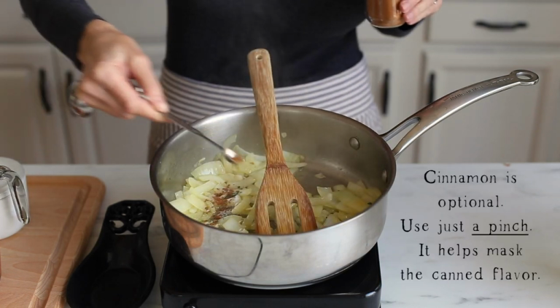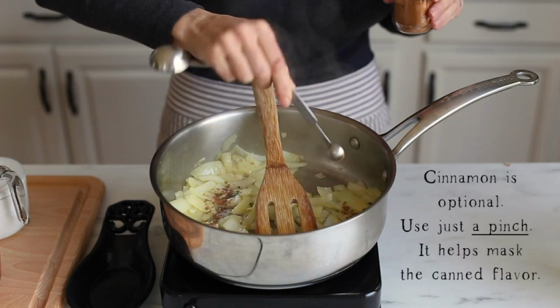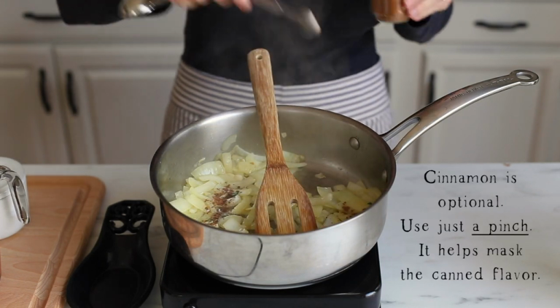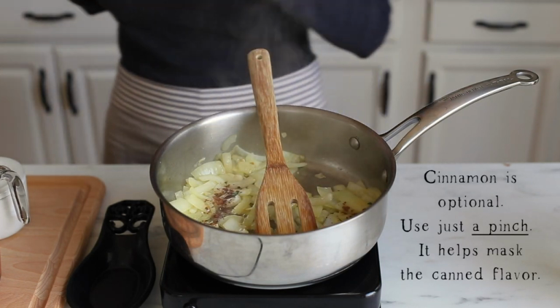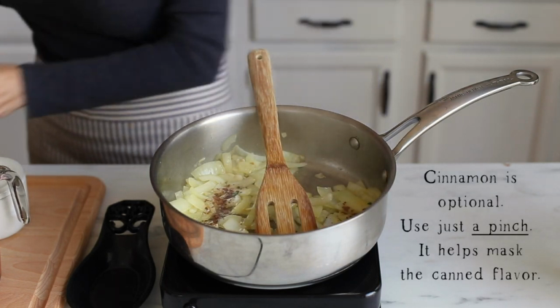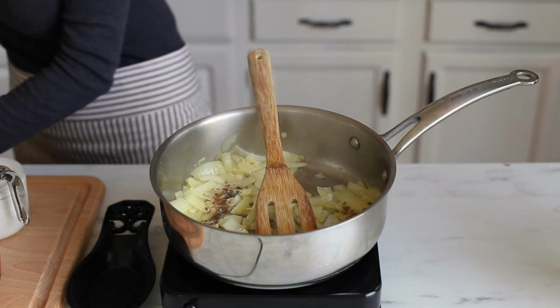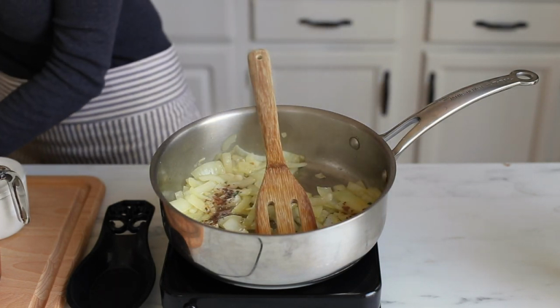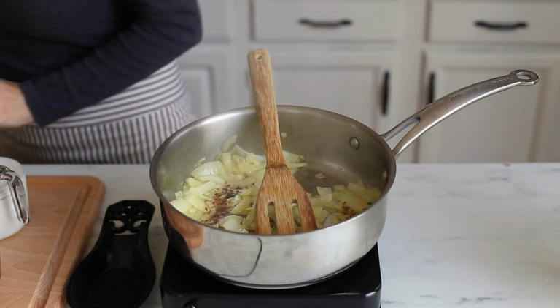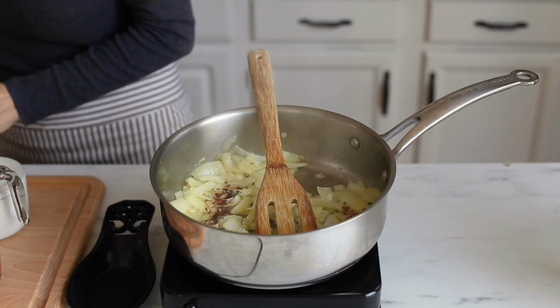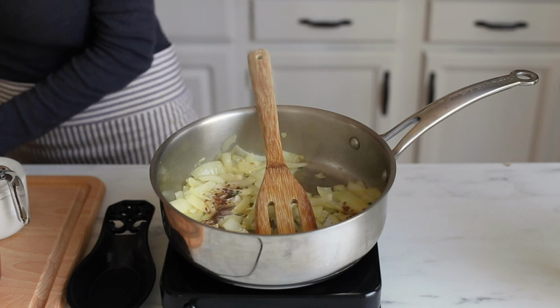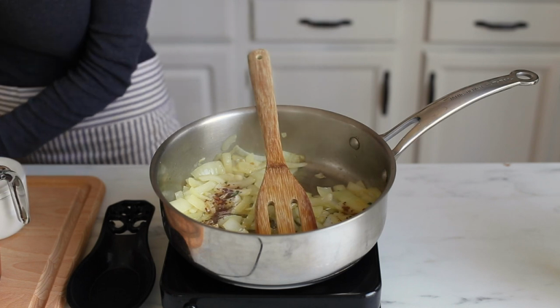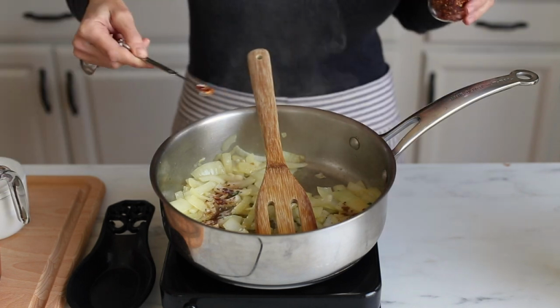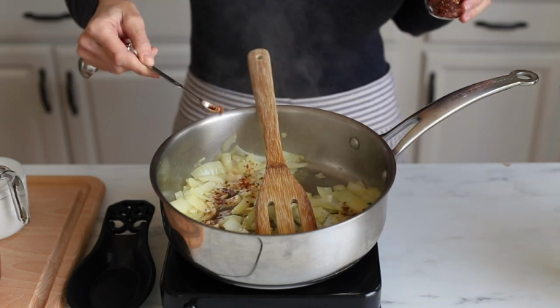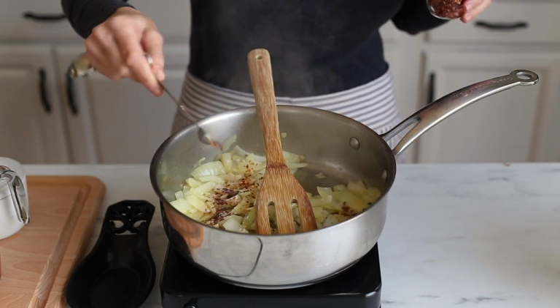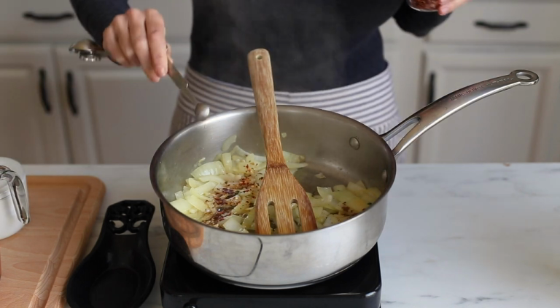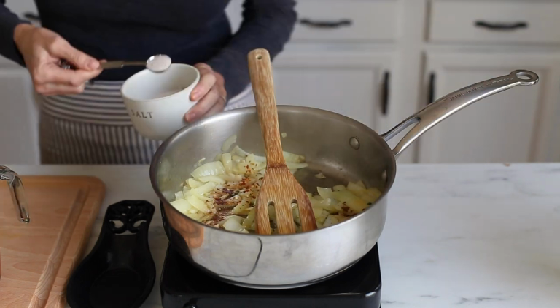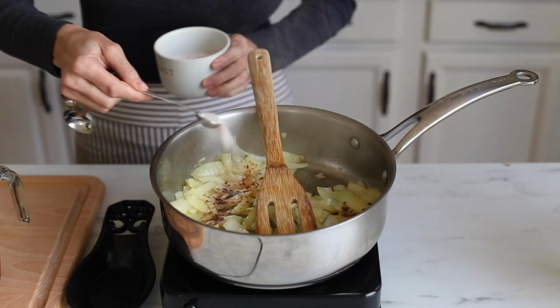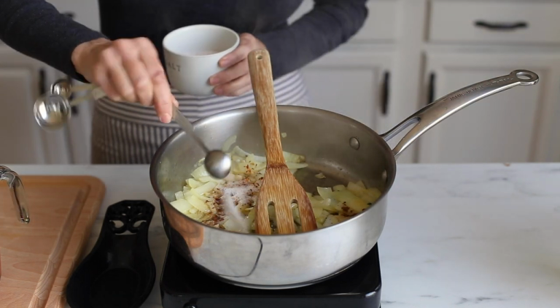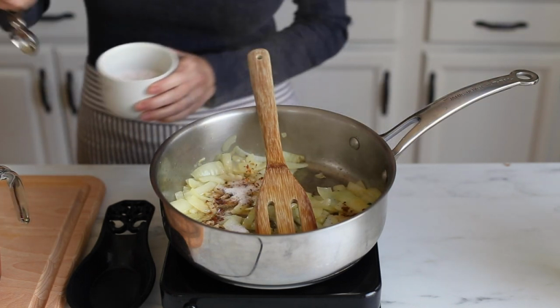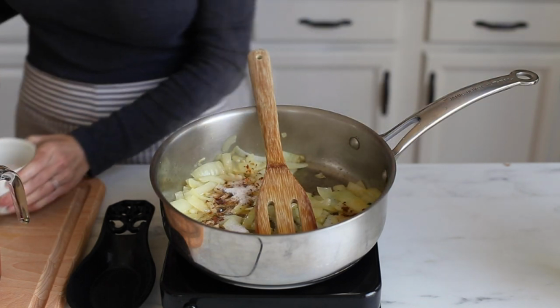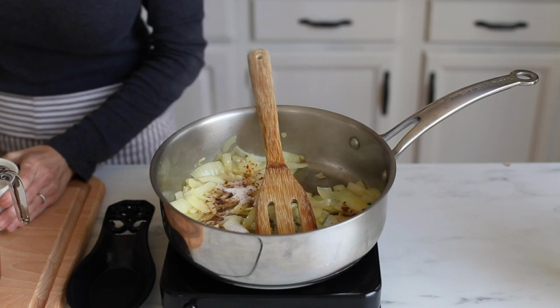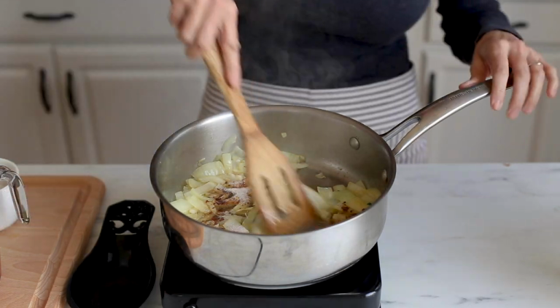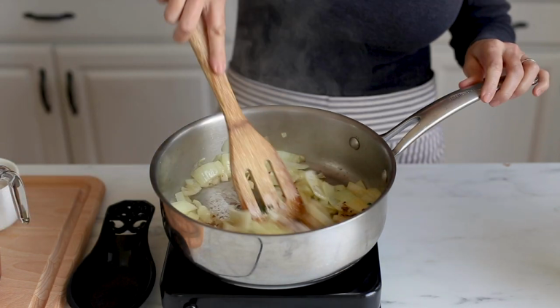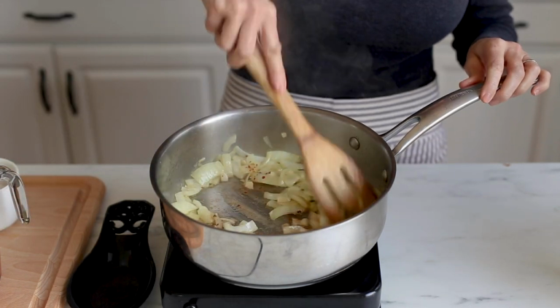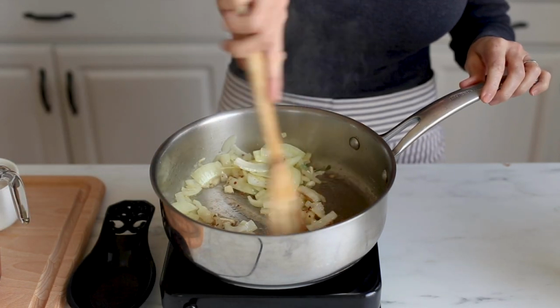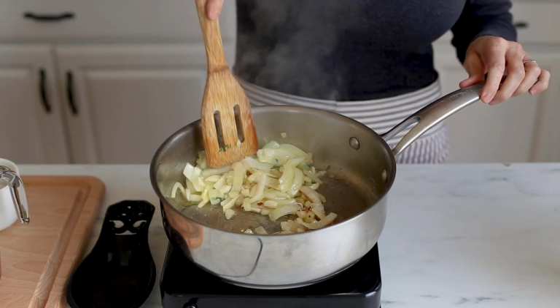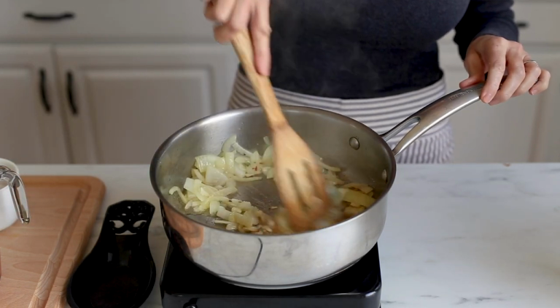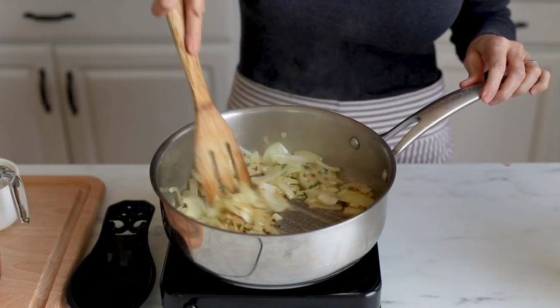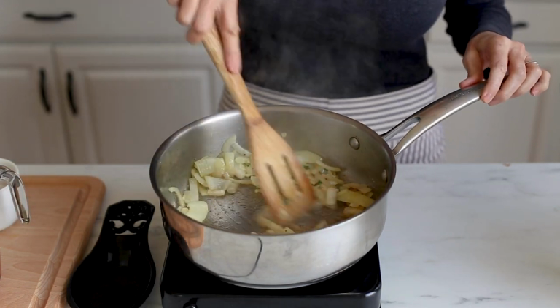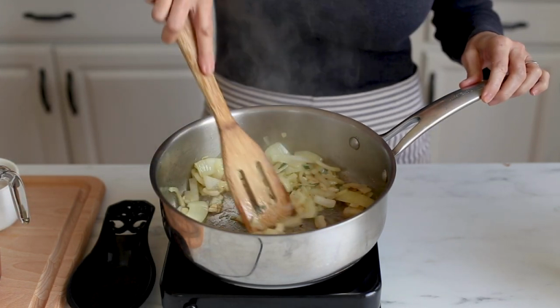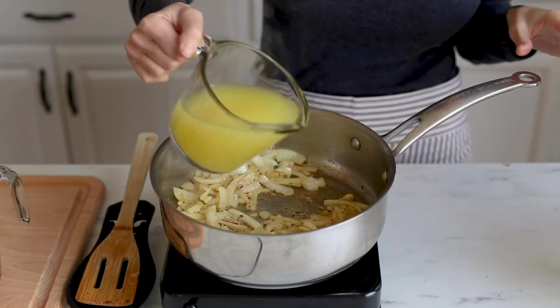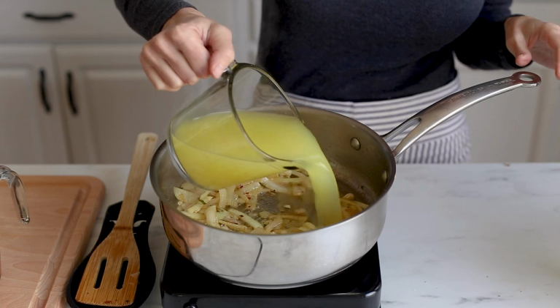We're adding just a pinch of cinnamon because that helps take some of that canned flavor away from the tomatoes. Then we'll add red pepper flakes, salt, and don't forget the black pepper. Stir this and allow it to cook for another minute or so.